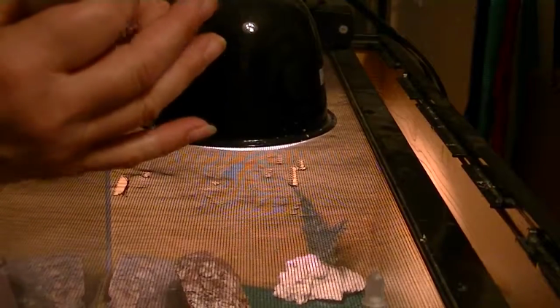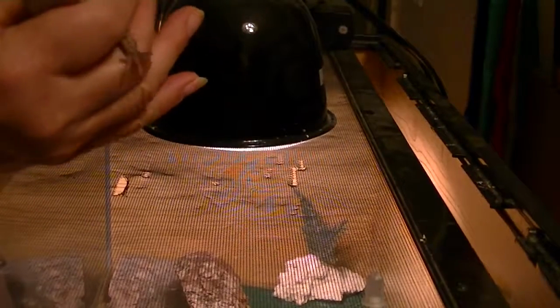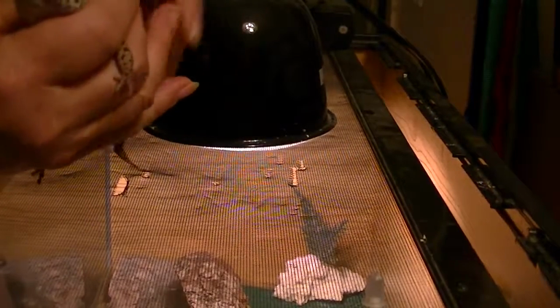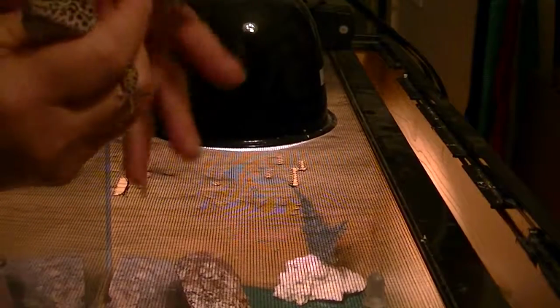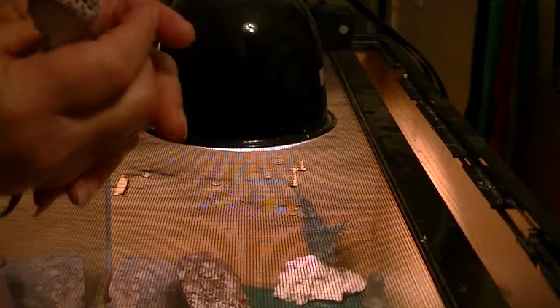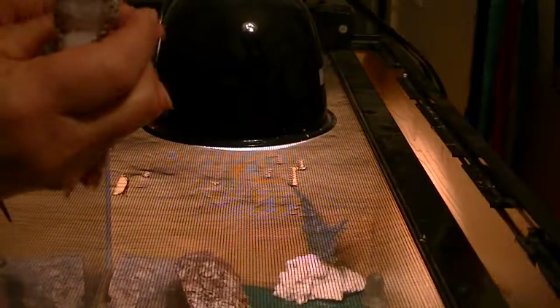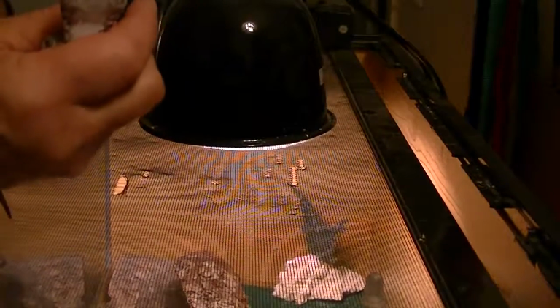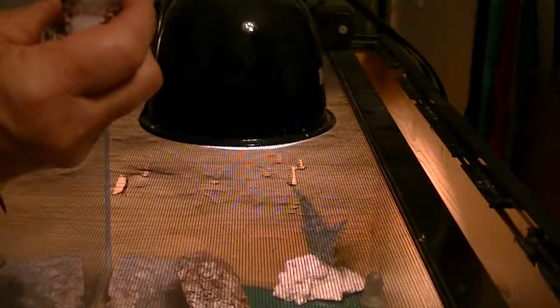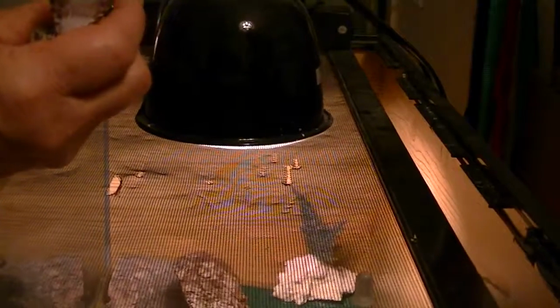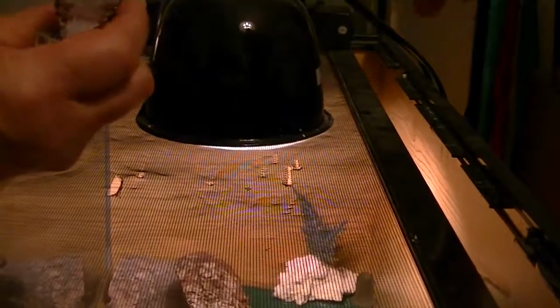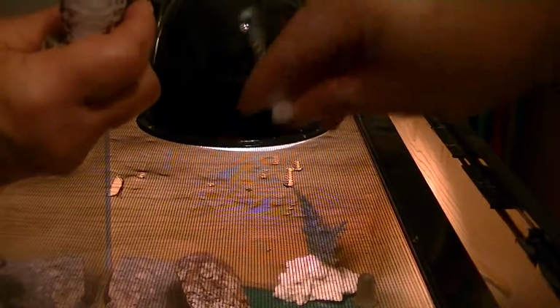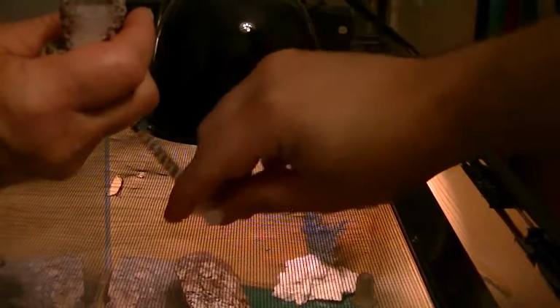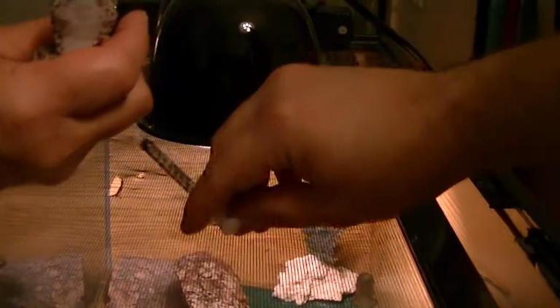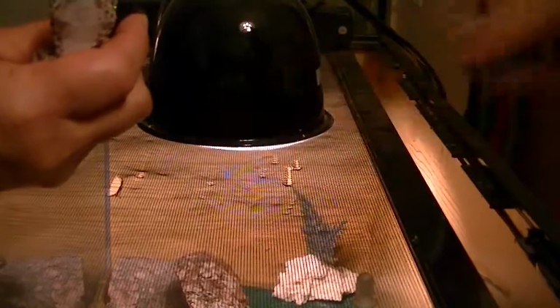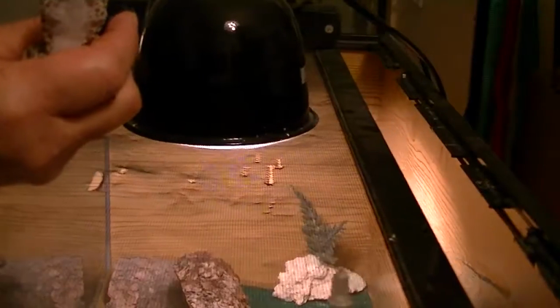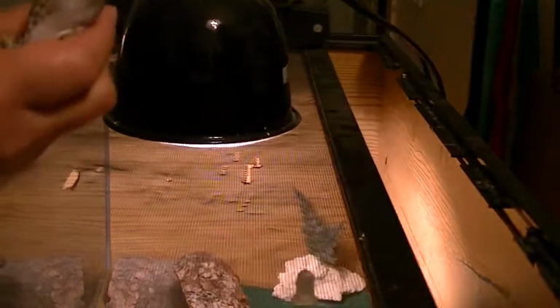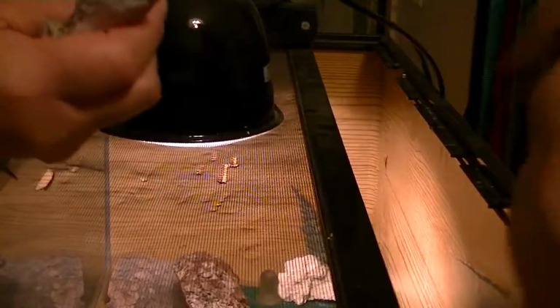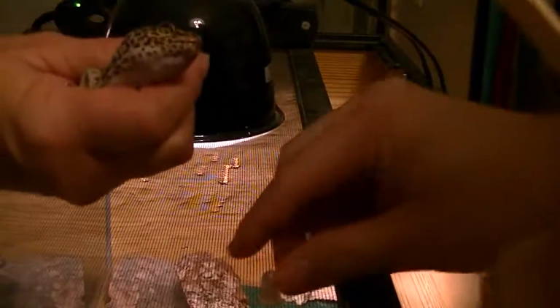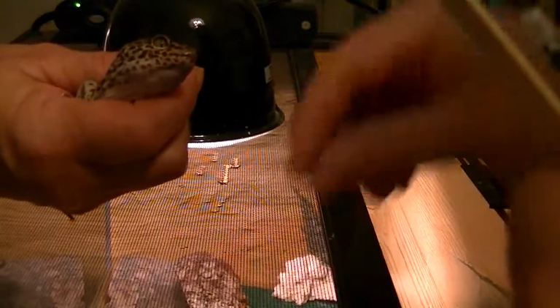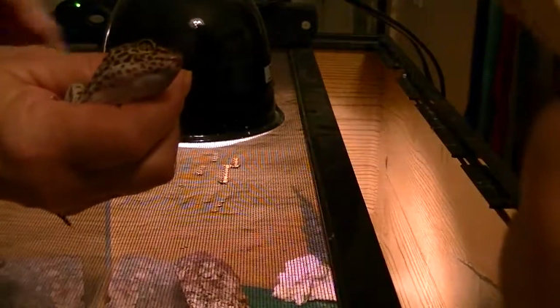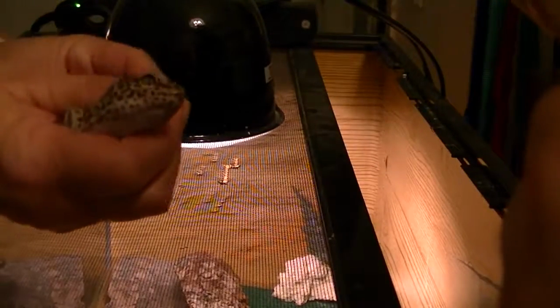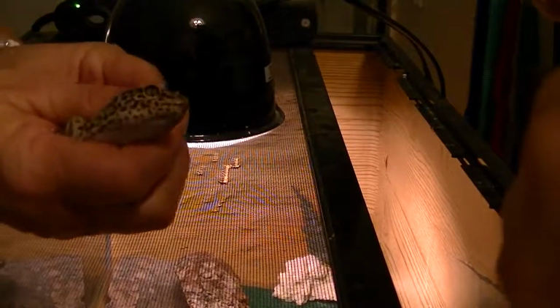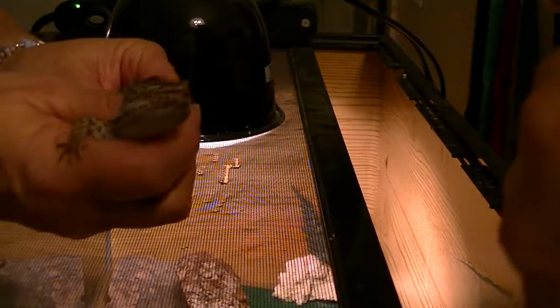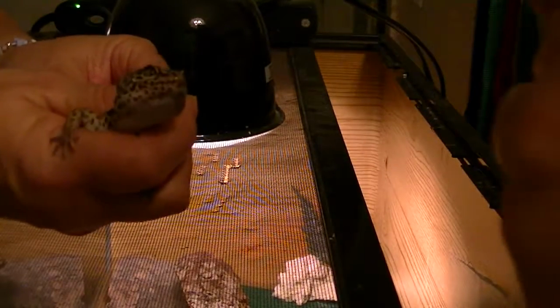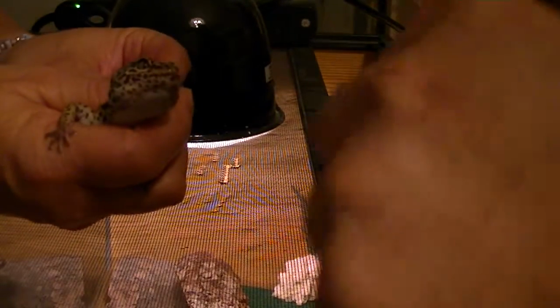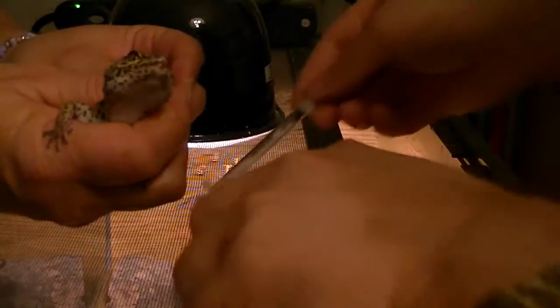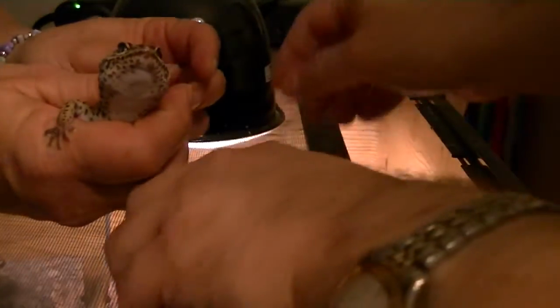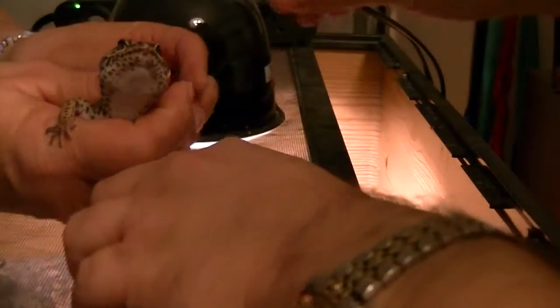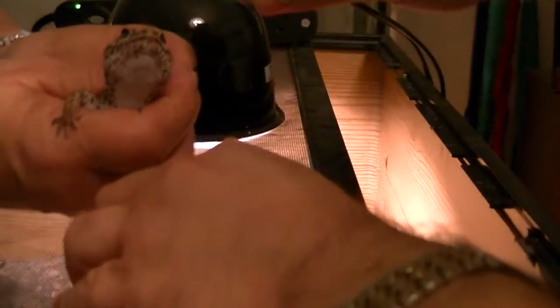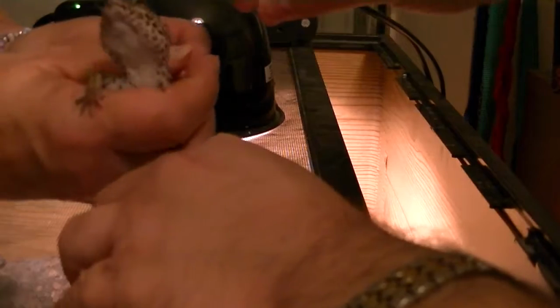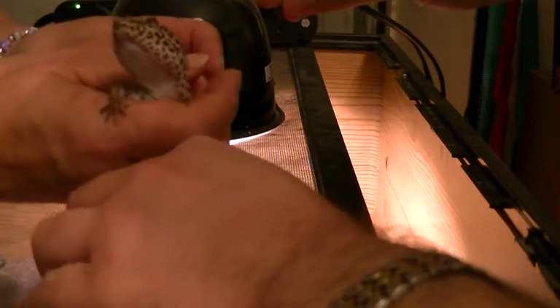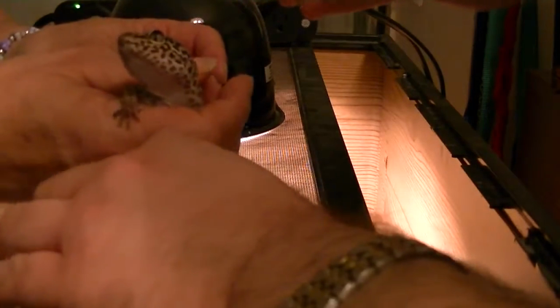He has to get this once a day for four days — I believe that should clear up the parasites, and he should start gaining weight in his tail again.